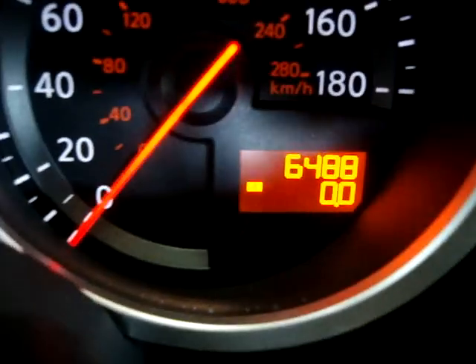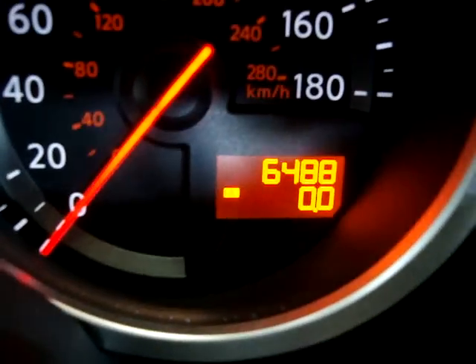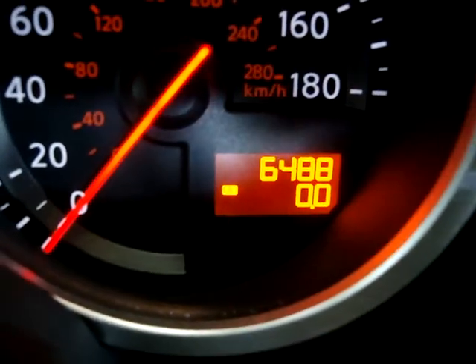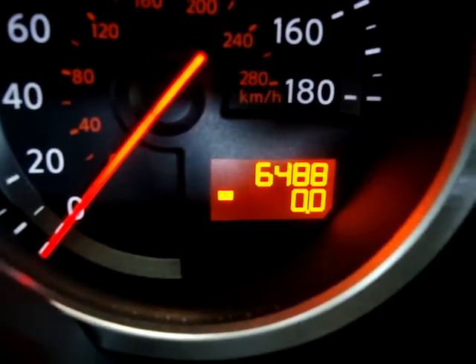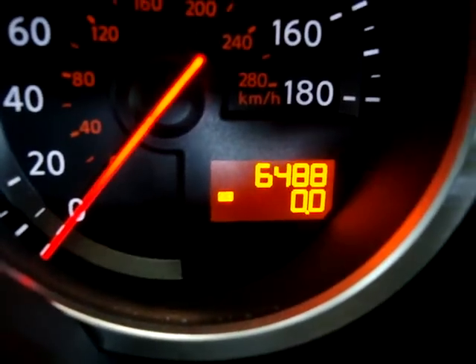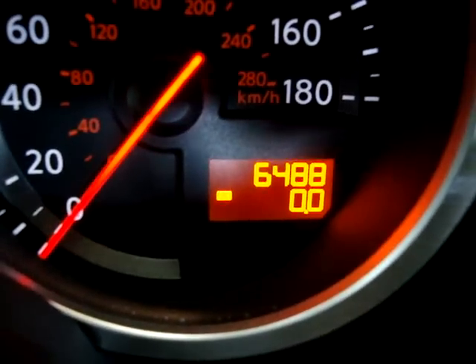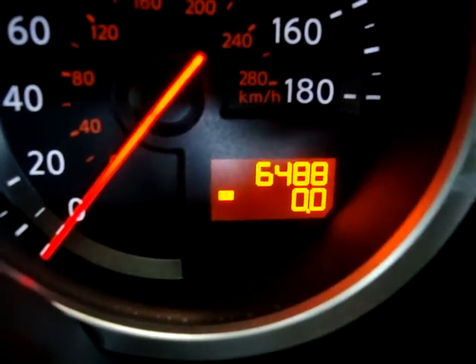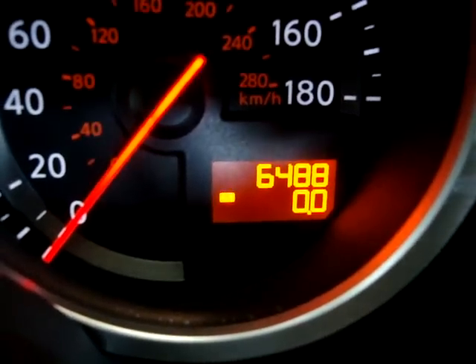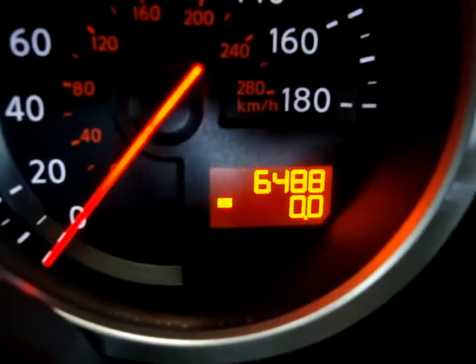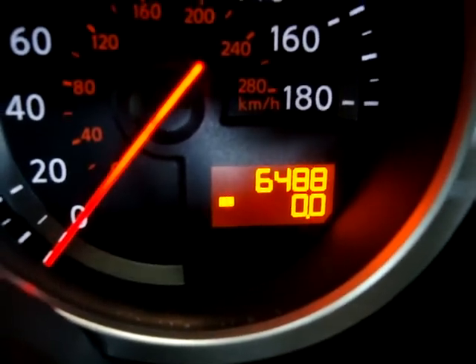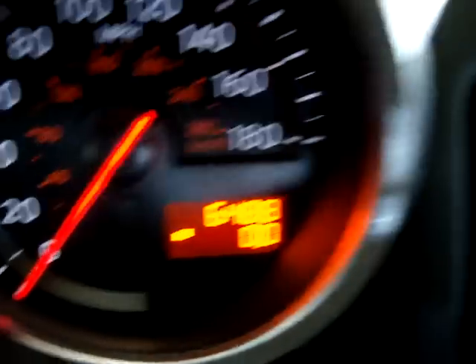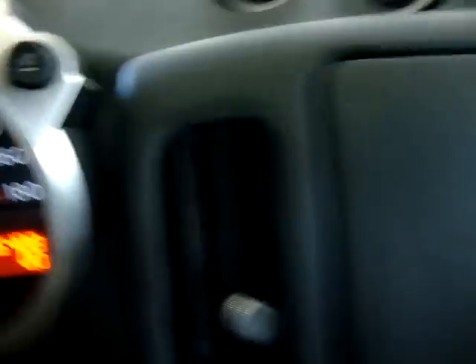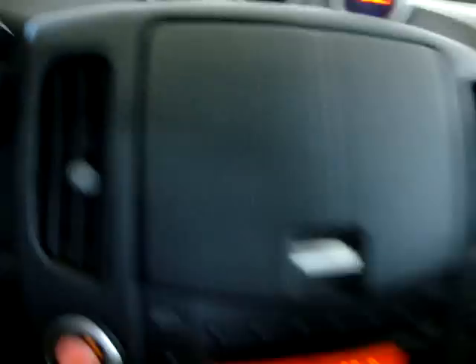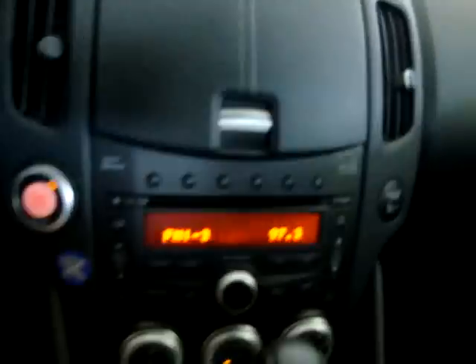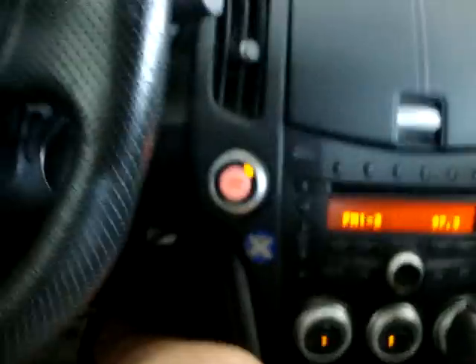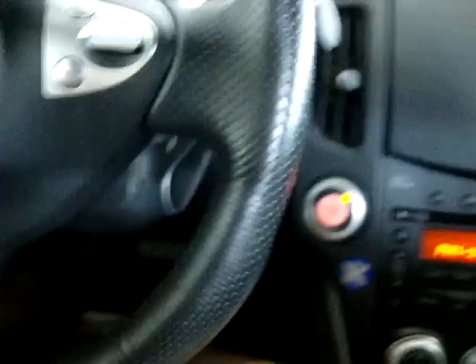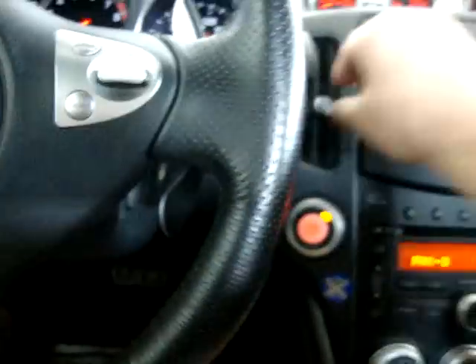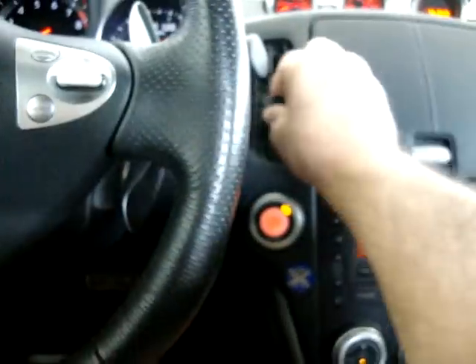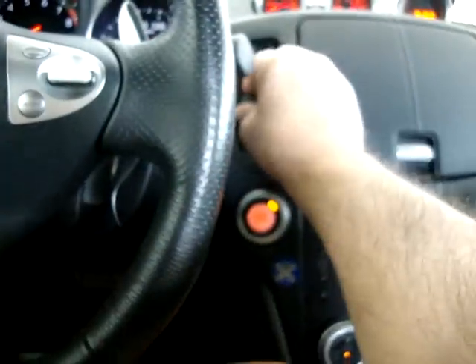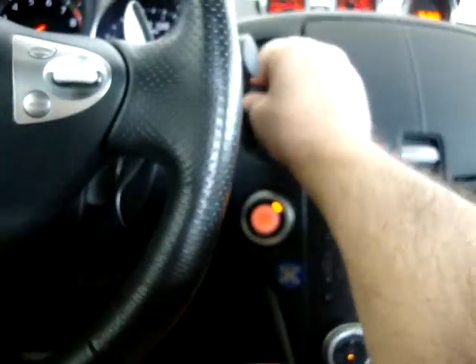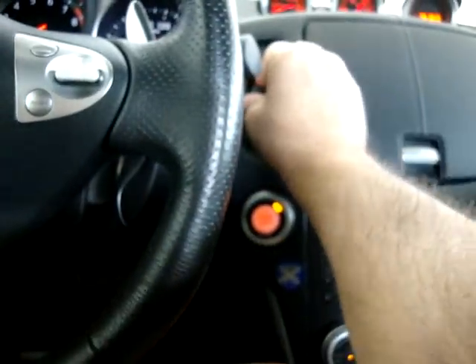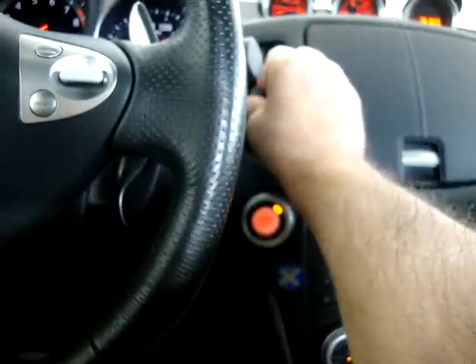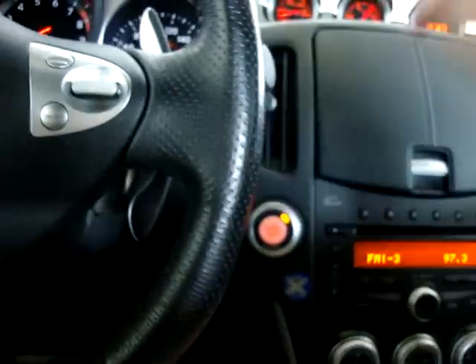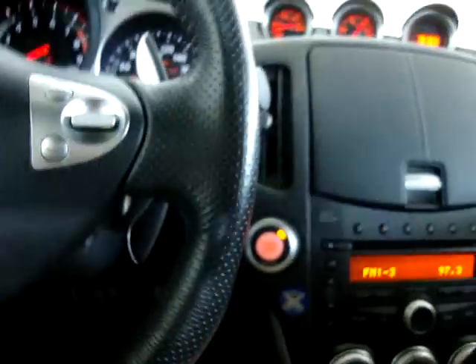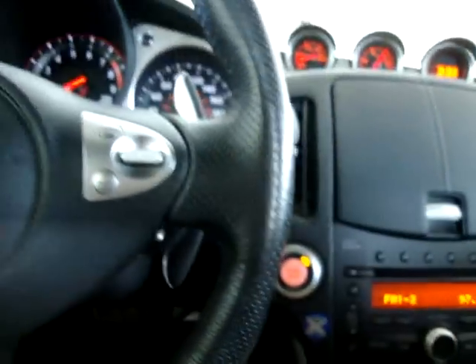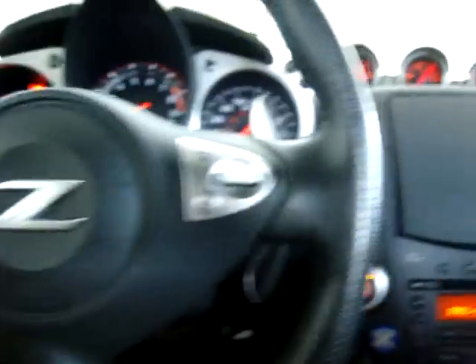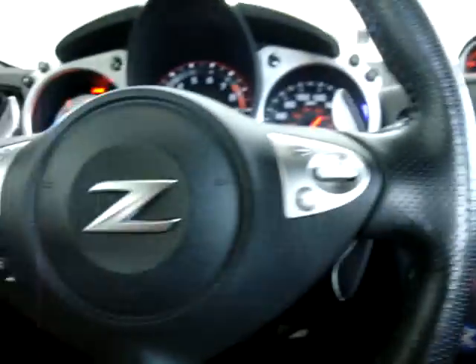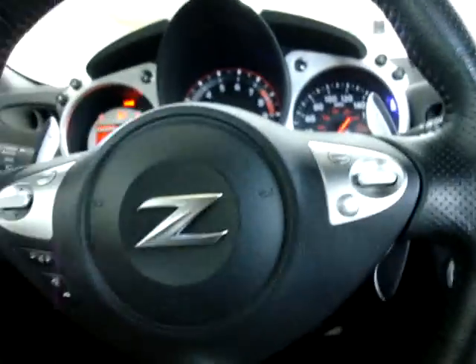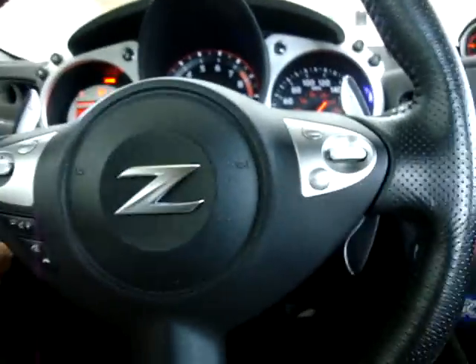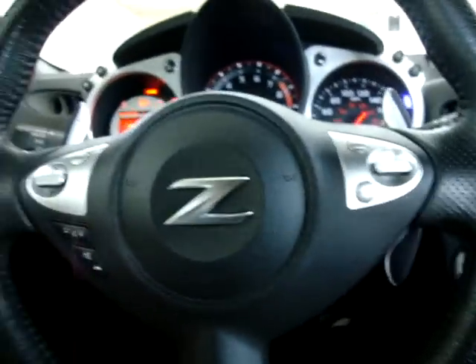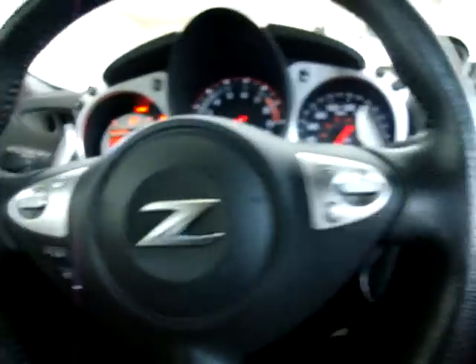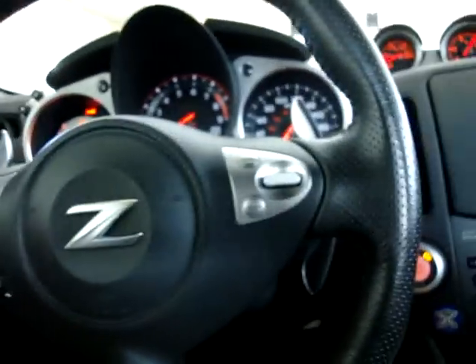The car has 6,488 miles and that's it. Let's get the AC going — it's still kind of hot. It's not too loud; you can hear me talk.